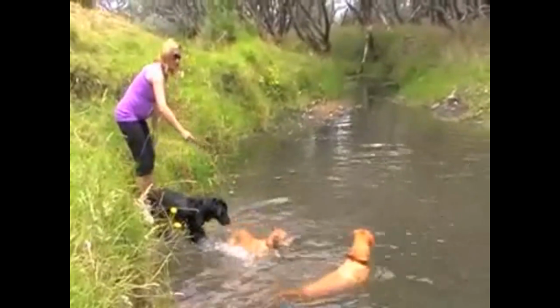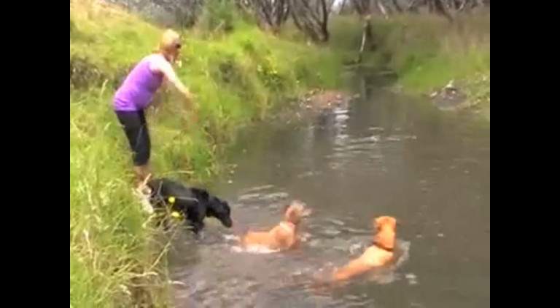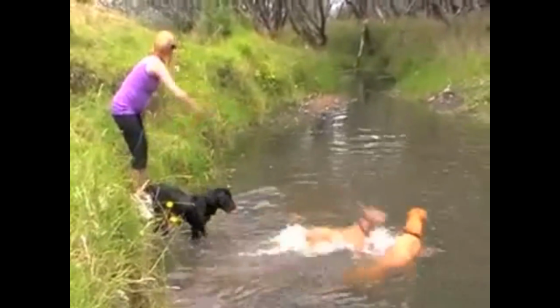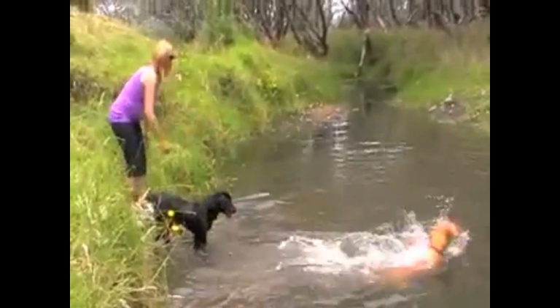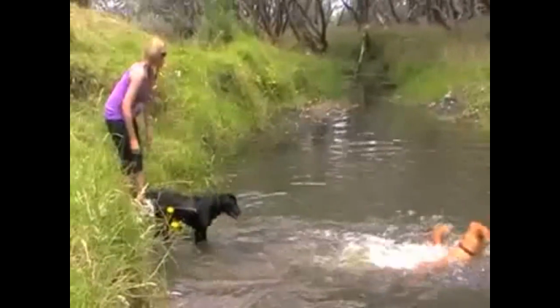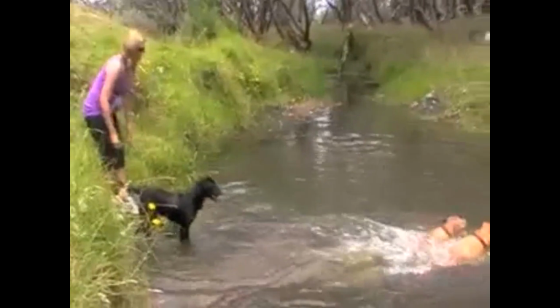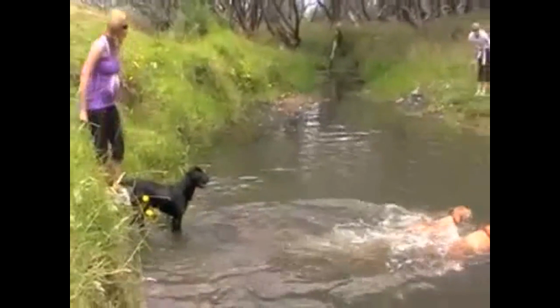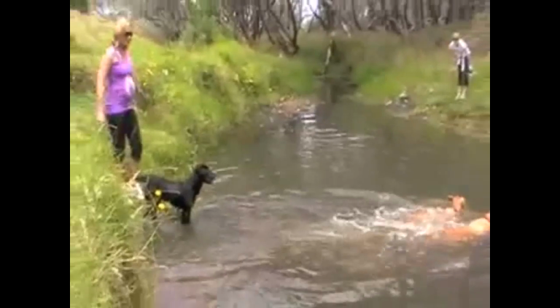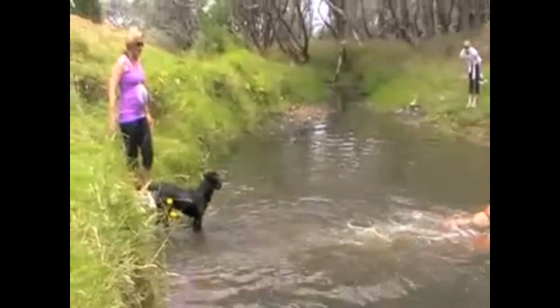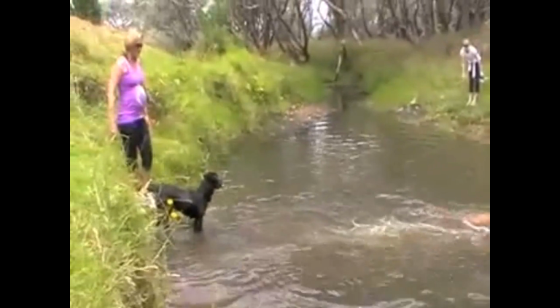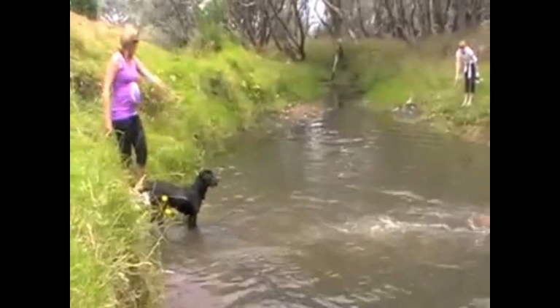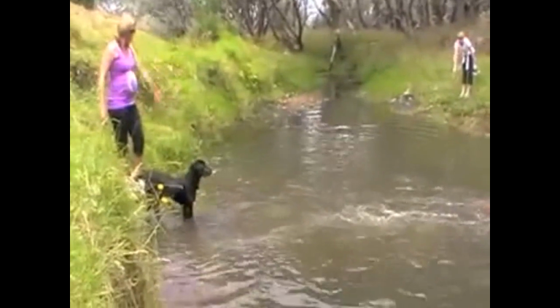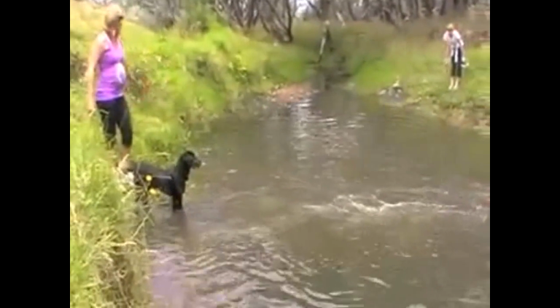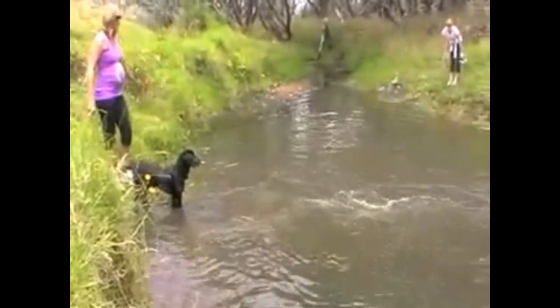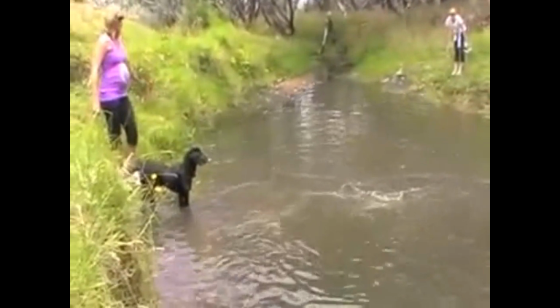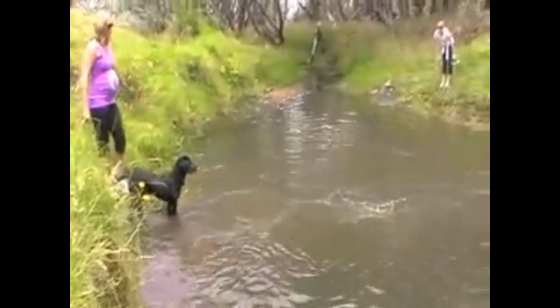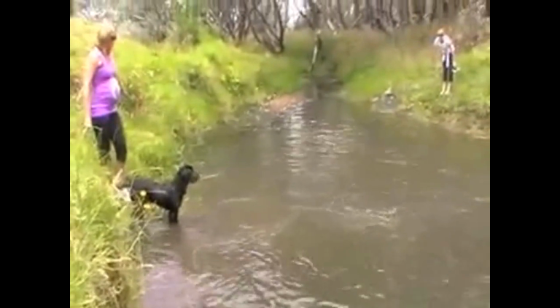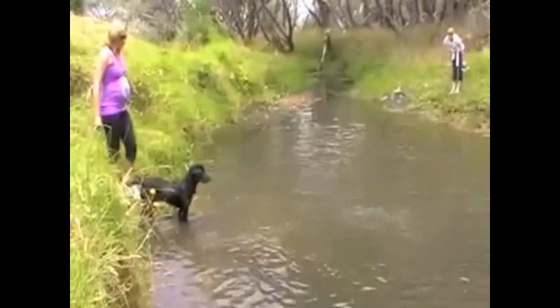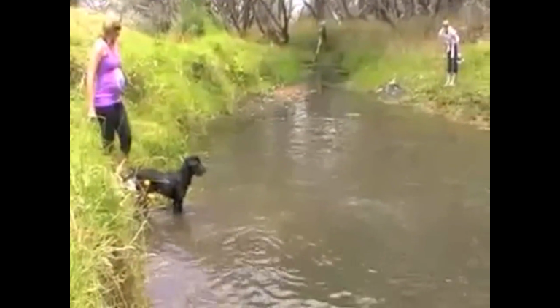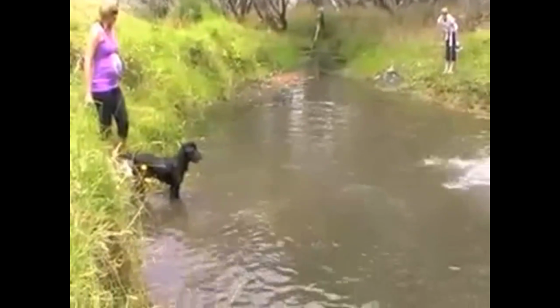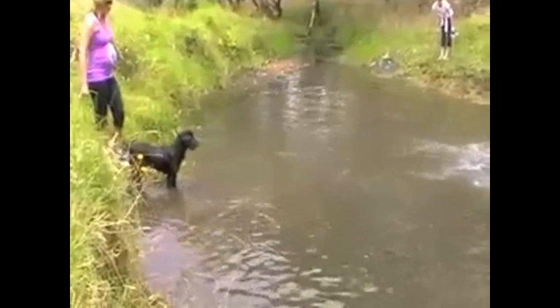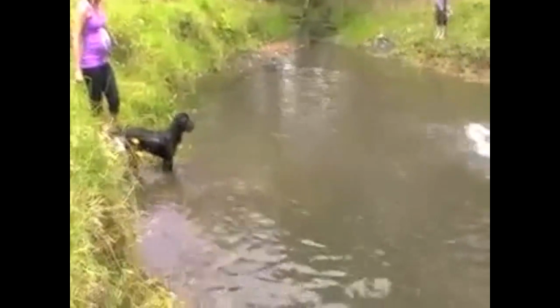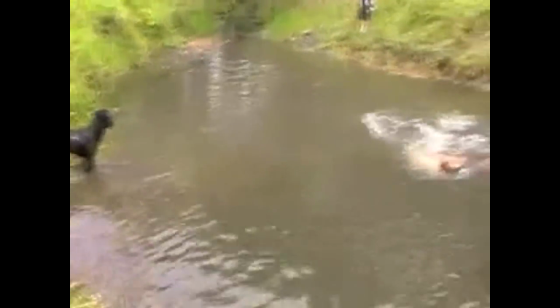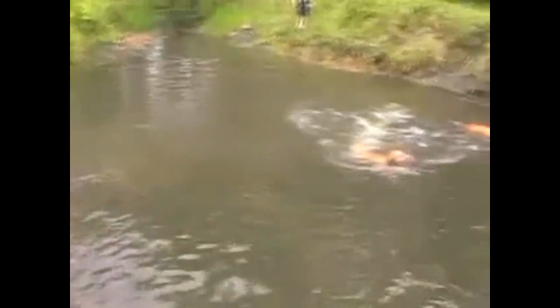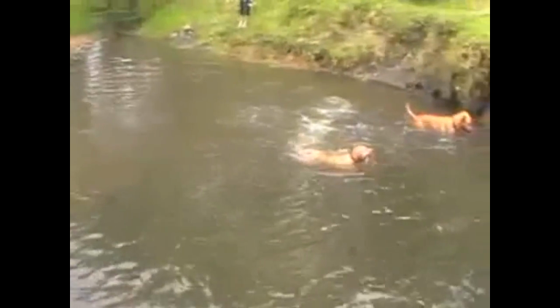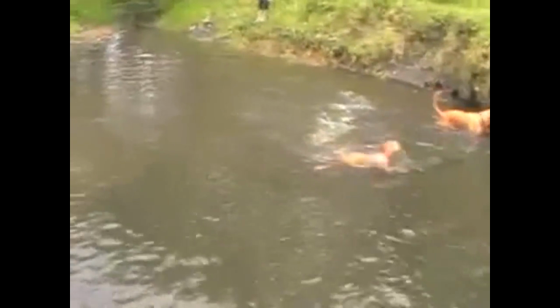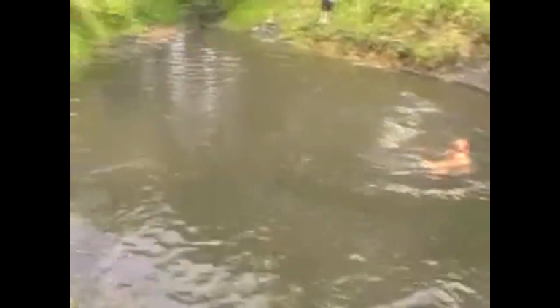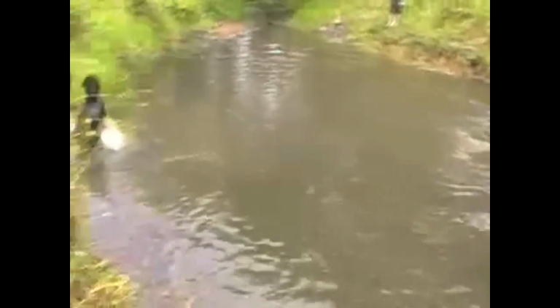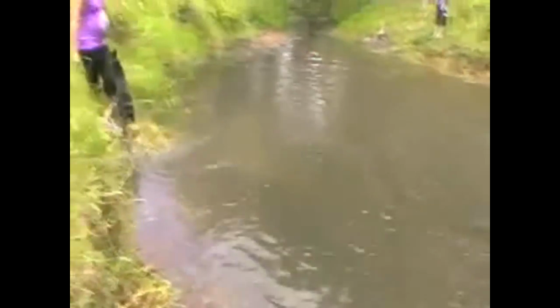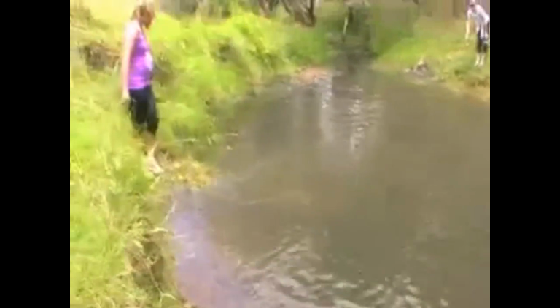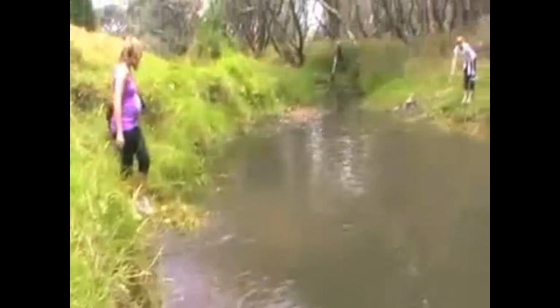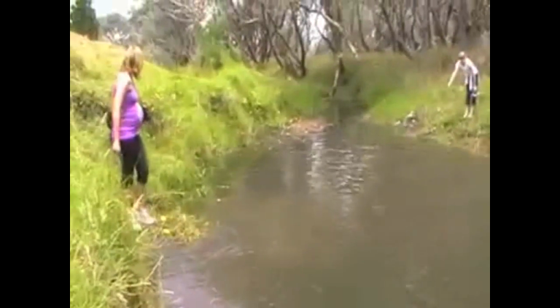Here, Nala's getting more and more excited. Arona's on the other side of the bank. There's two dogs playing in the water. We're throwing sticks in, and before you know it, she's just going to make the plunge and go for it.